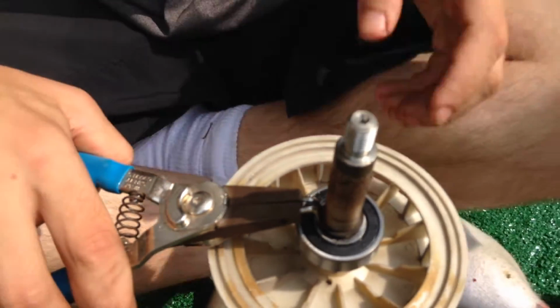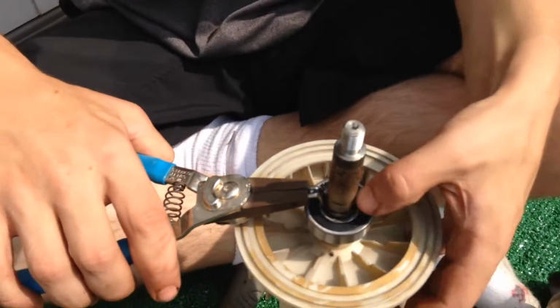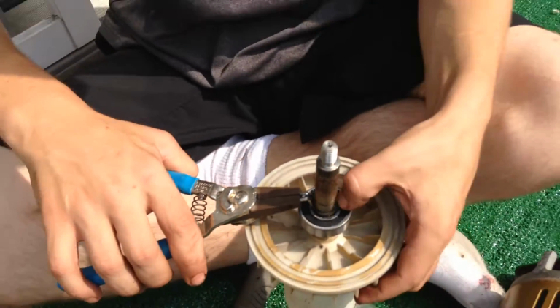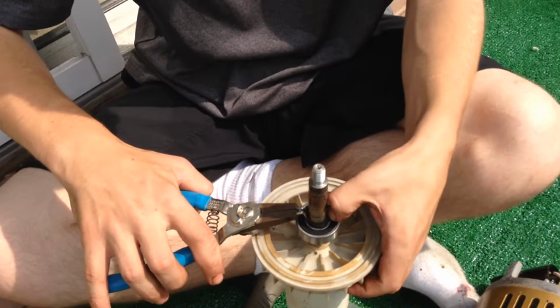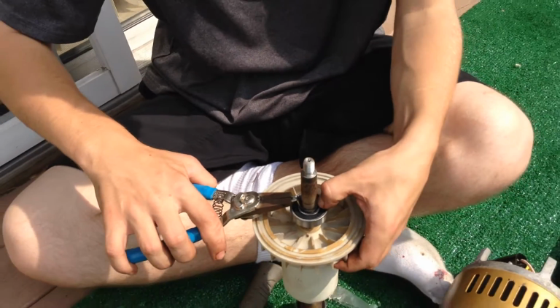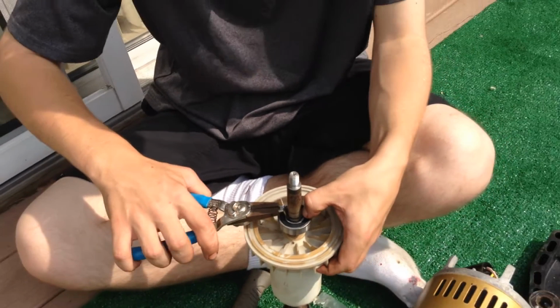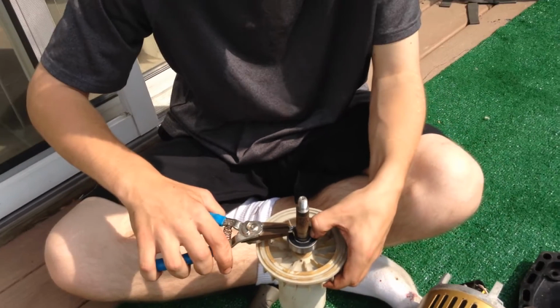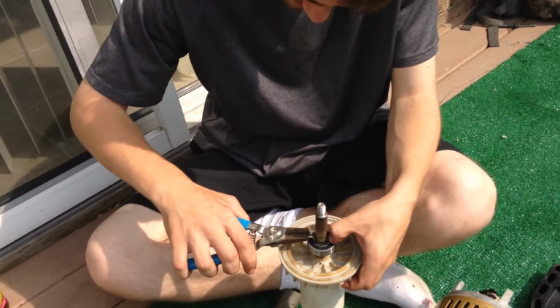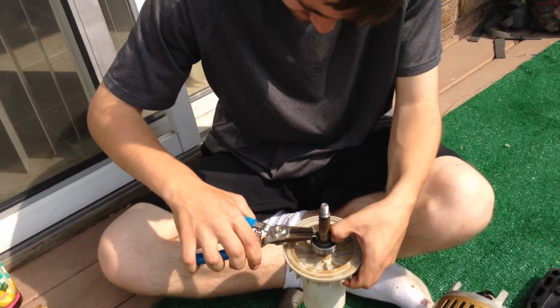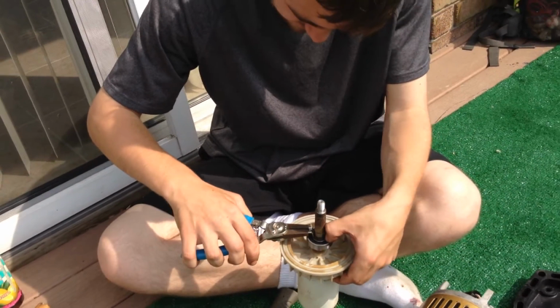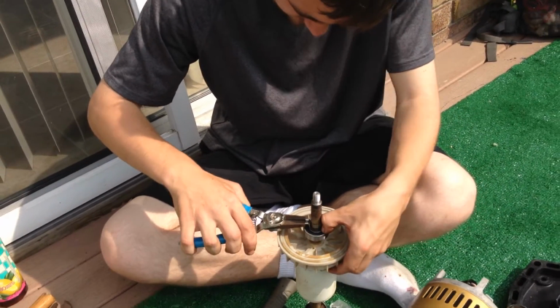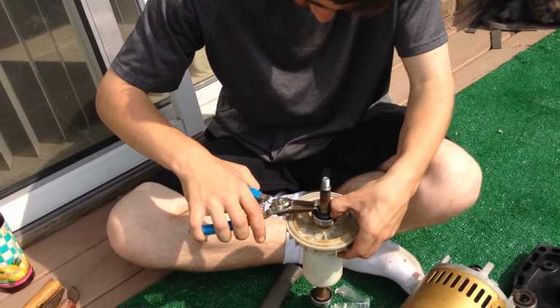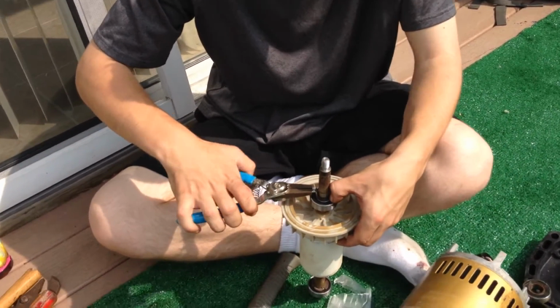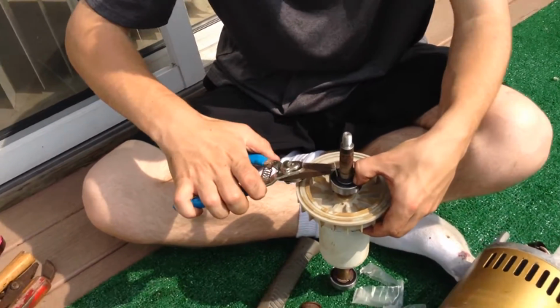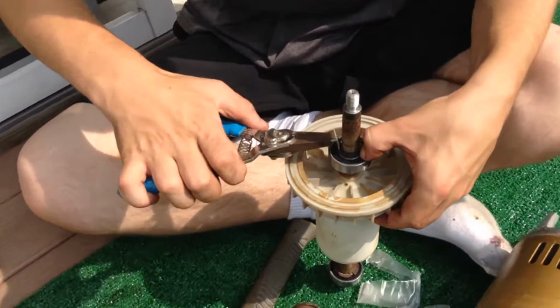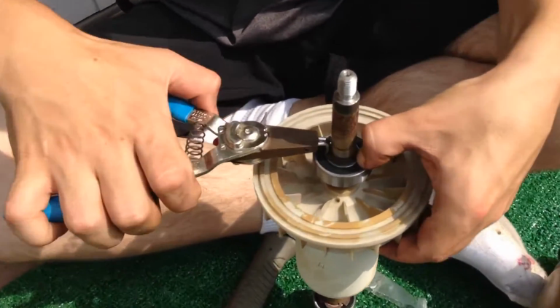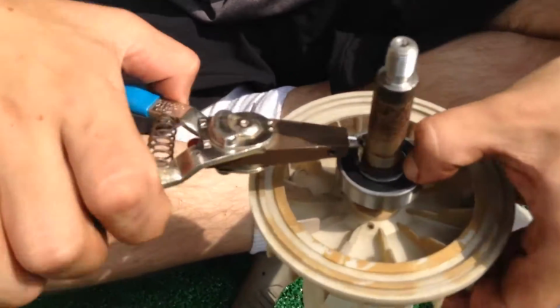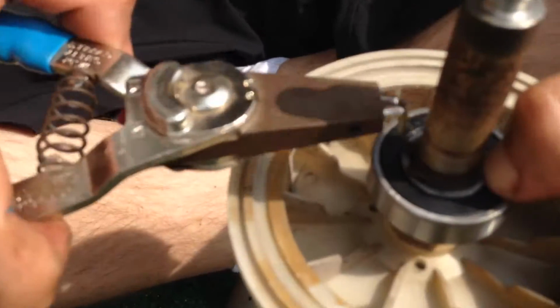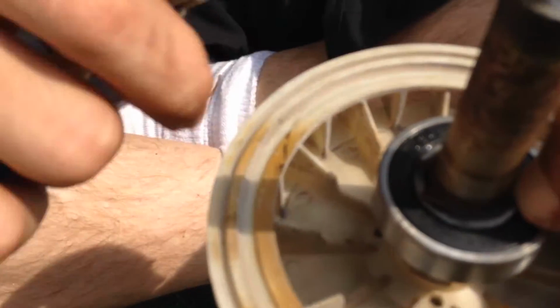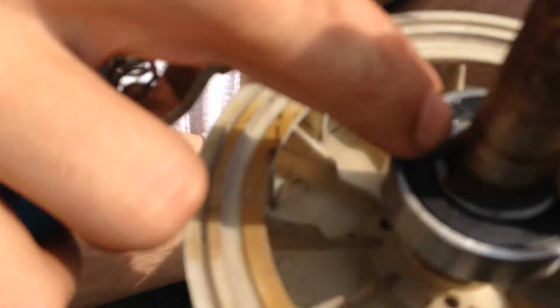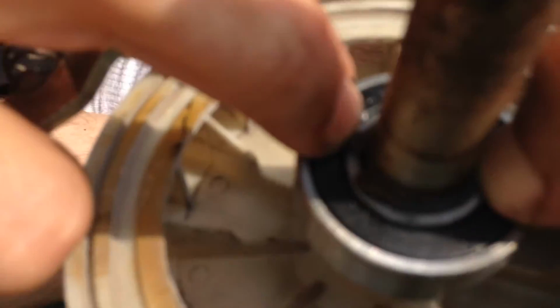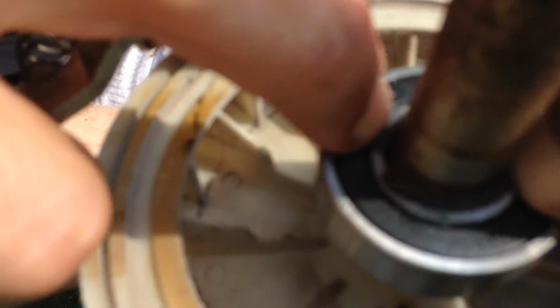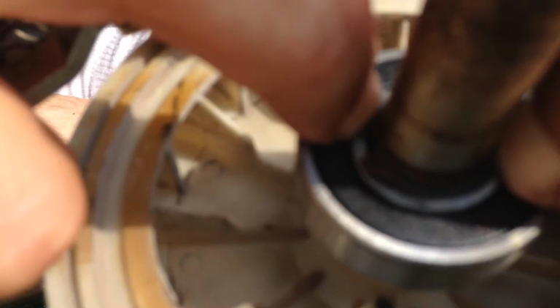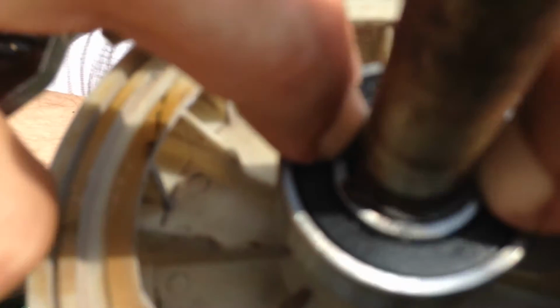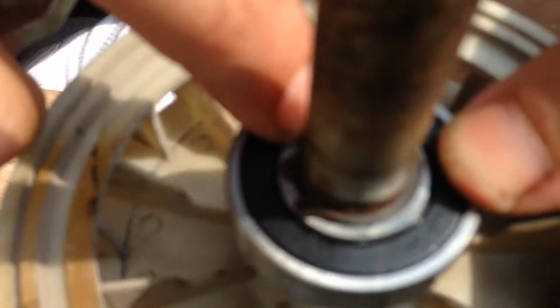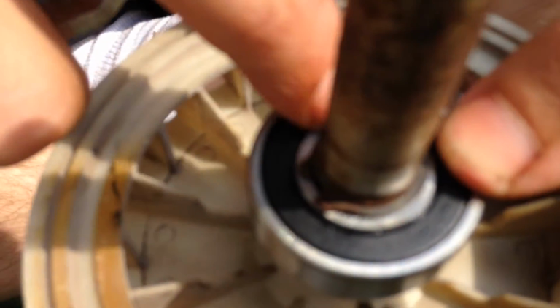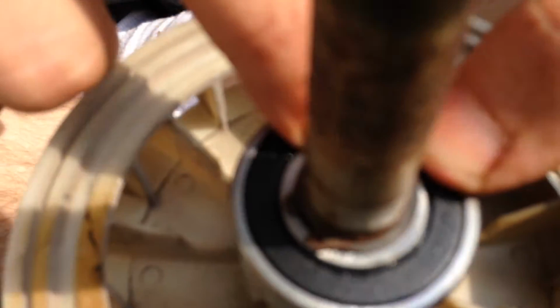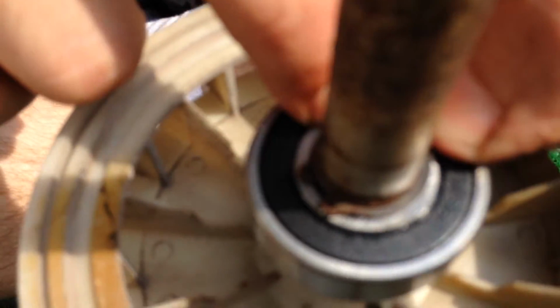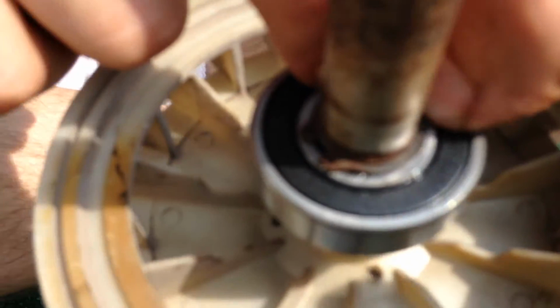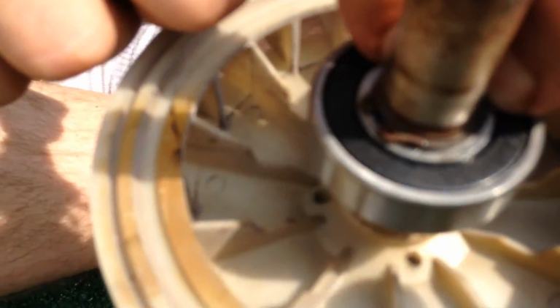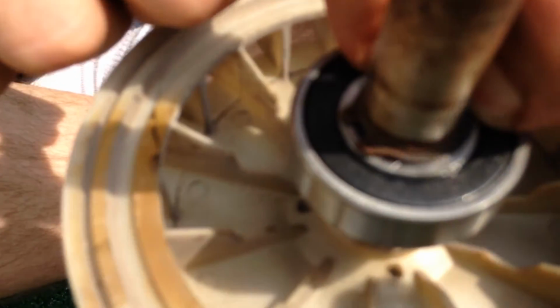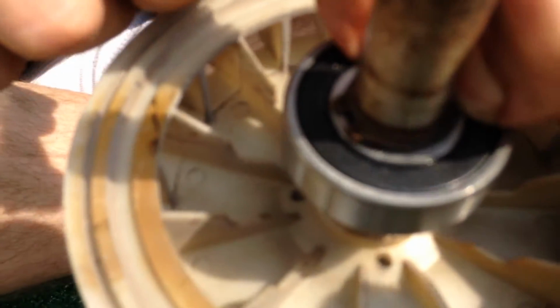A lot of people always say, hey, we never get to see you put this thing back together. There's the snap ring. You can use snap ring pliers and you can put it right back on the bearing just like that, right into the groove.